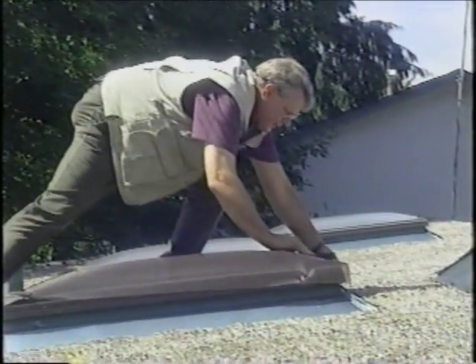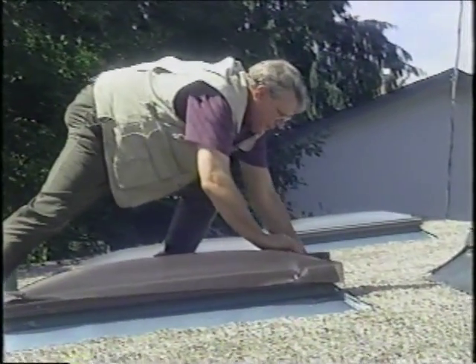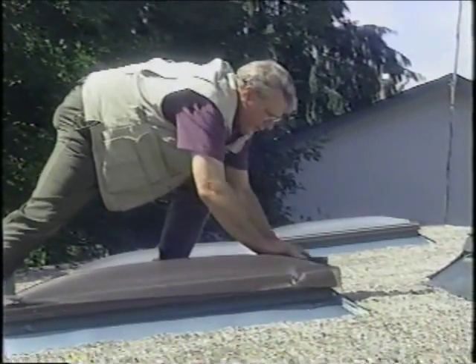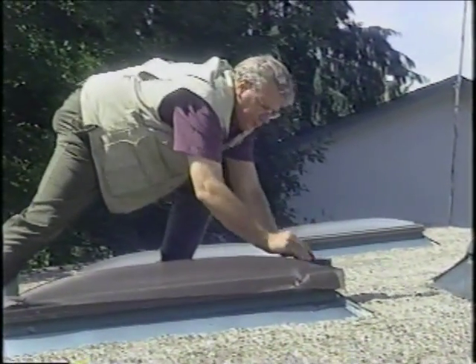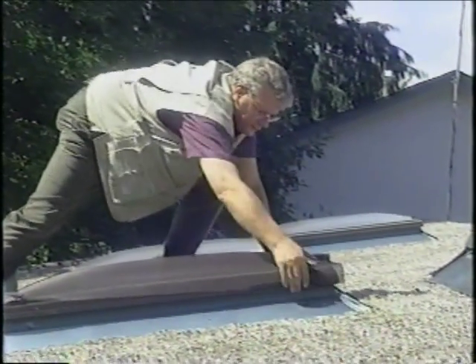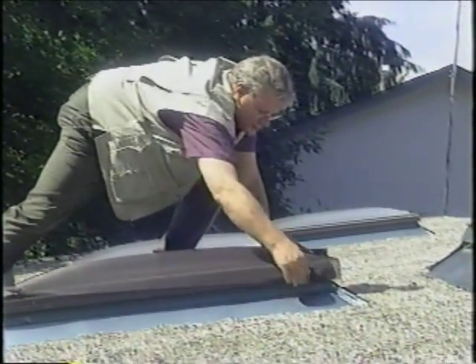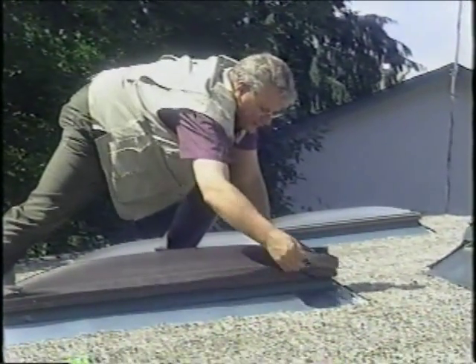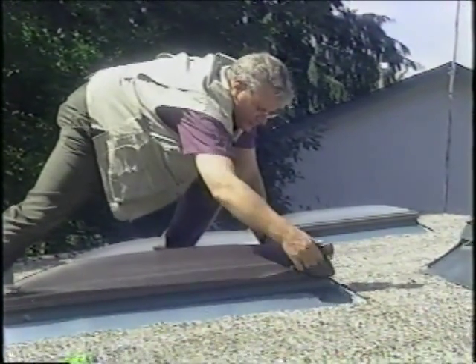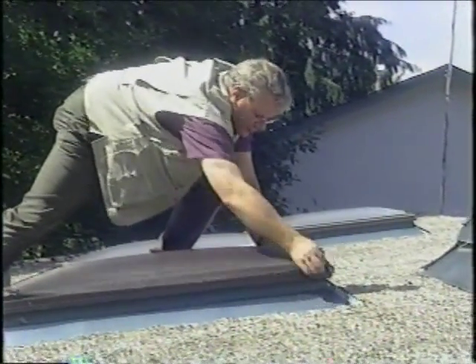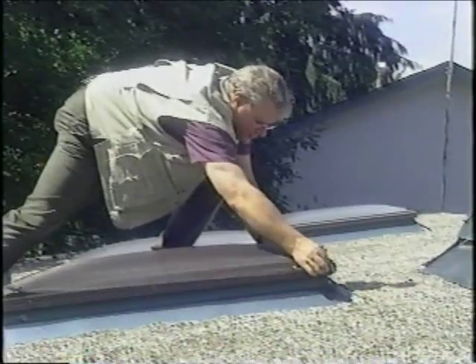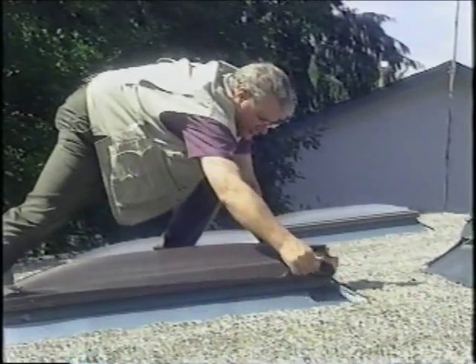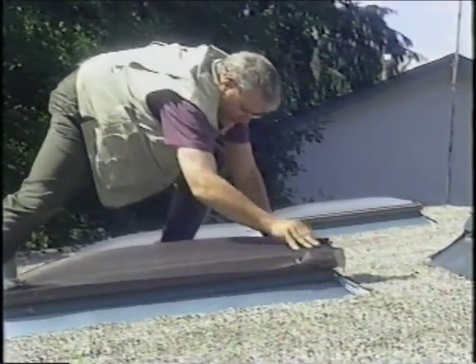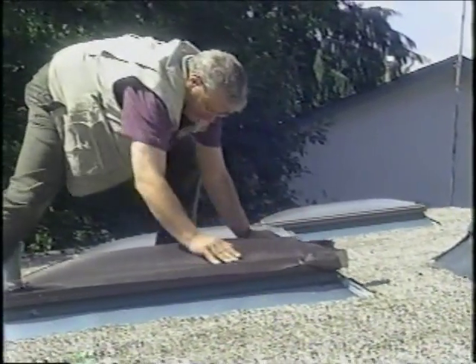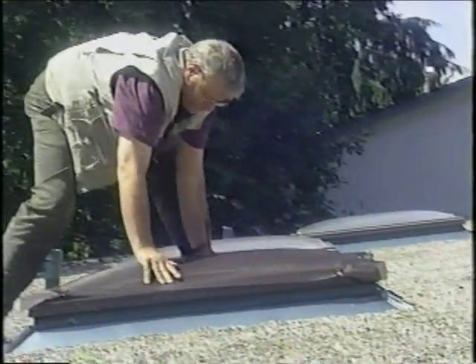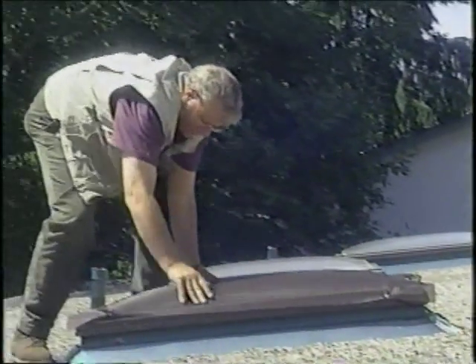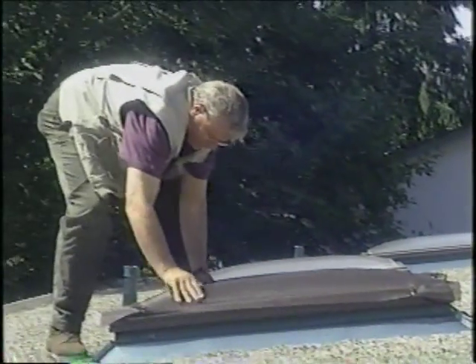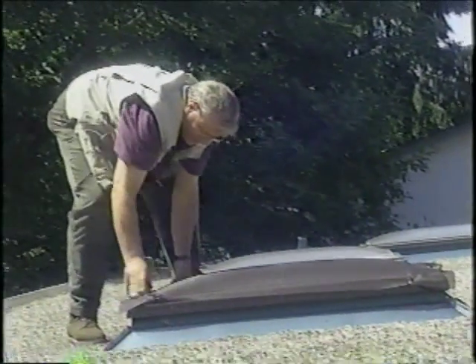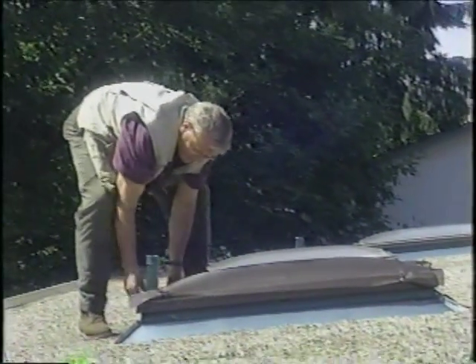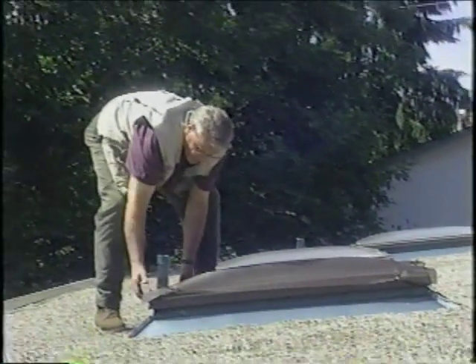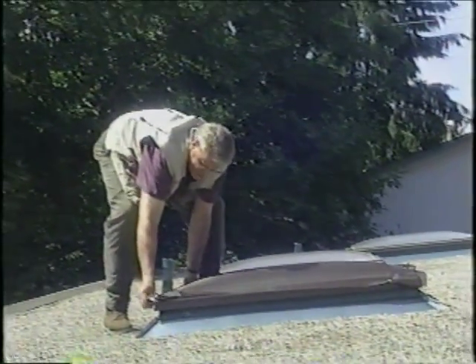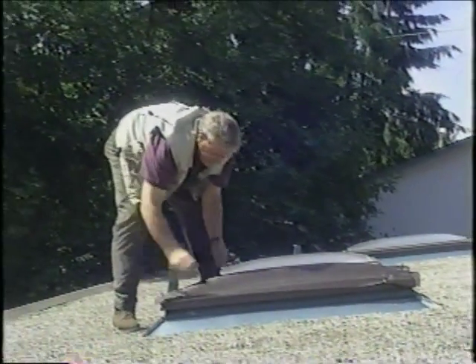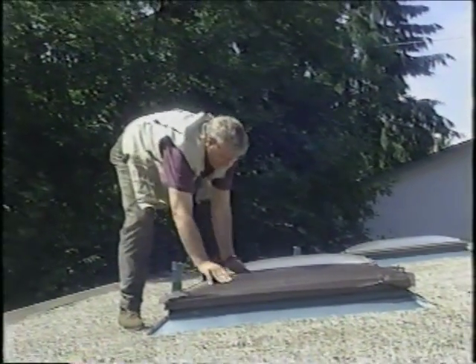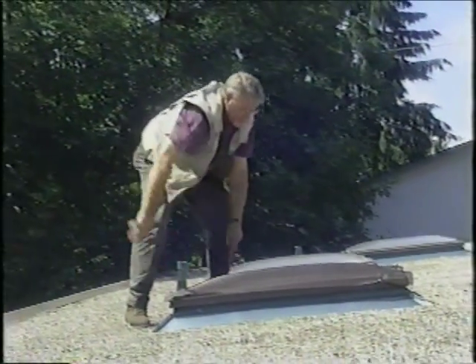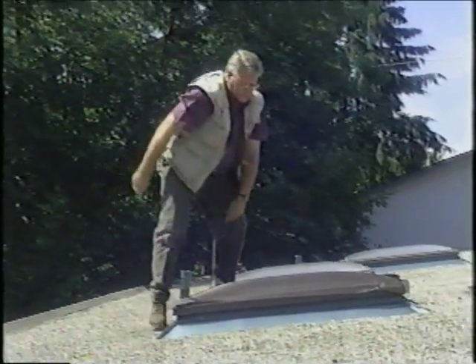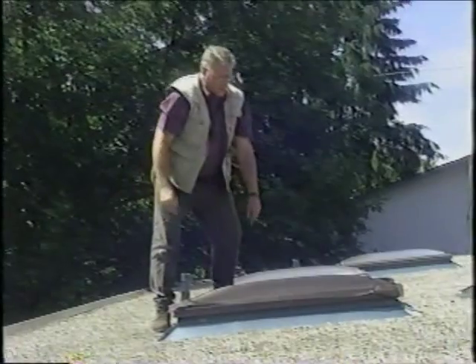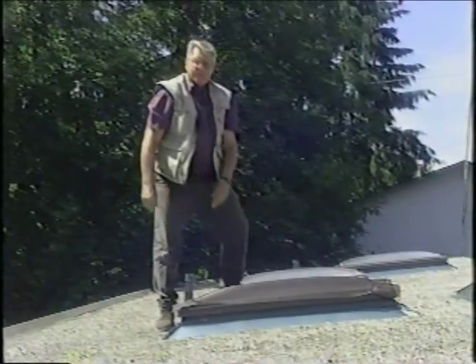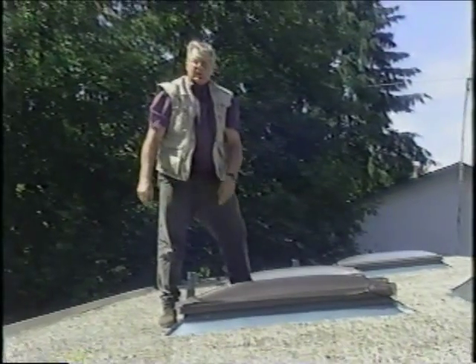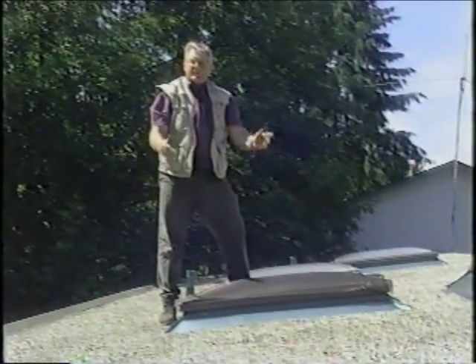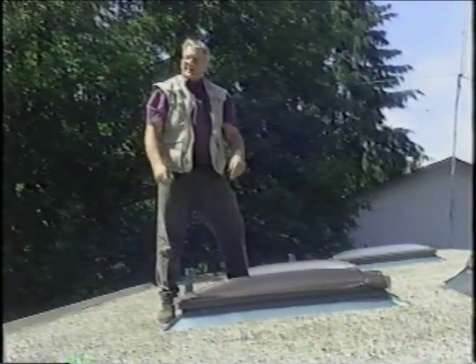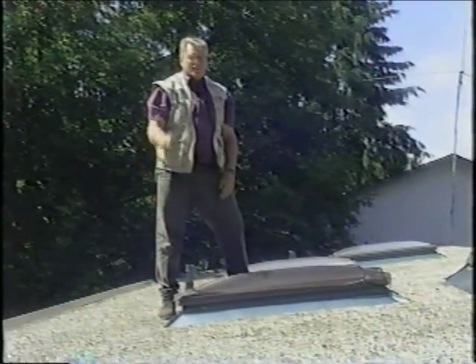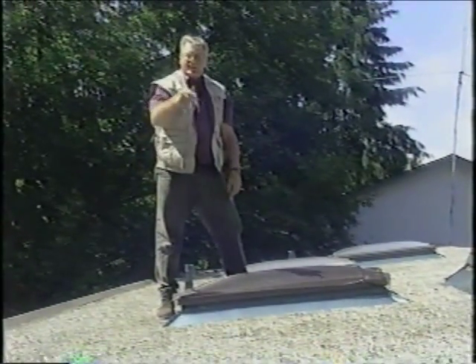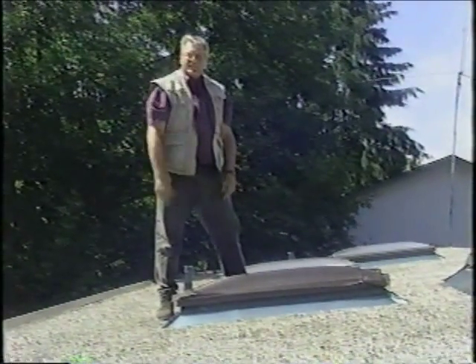It keeps out all that bright sunshine while still giving you that light transmission through, by cutting that radiant heat gain — making it much more comfortable for you to live in. It's just that easy.